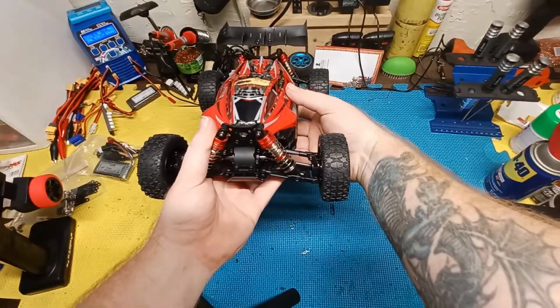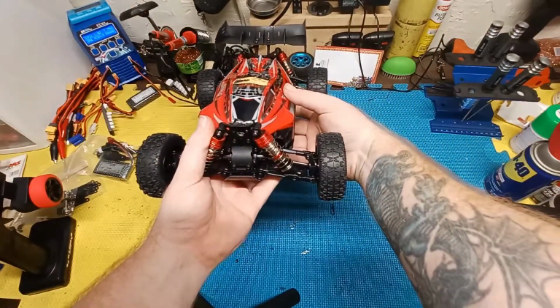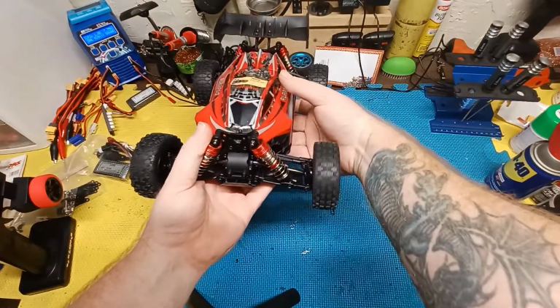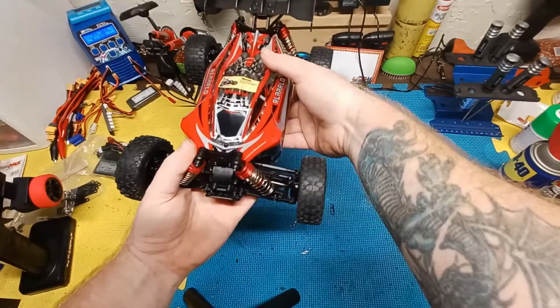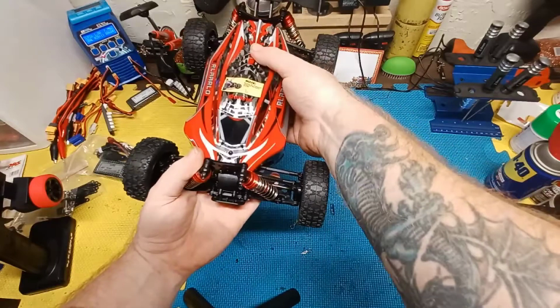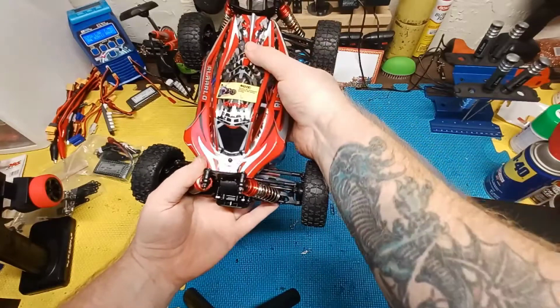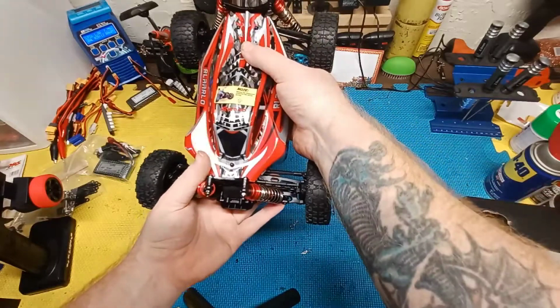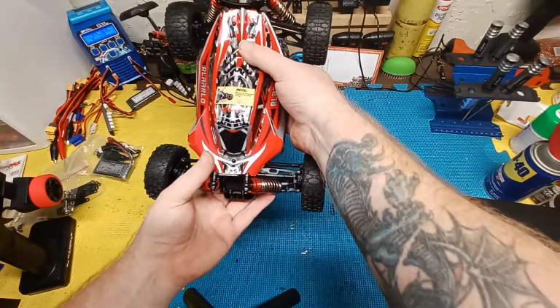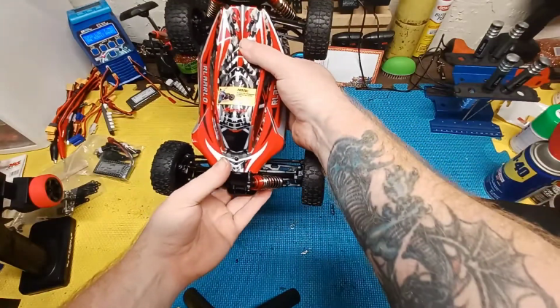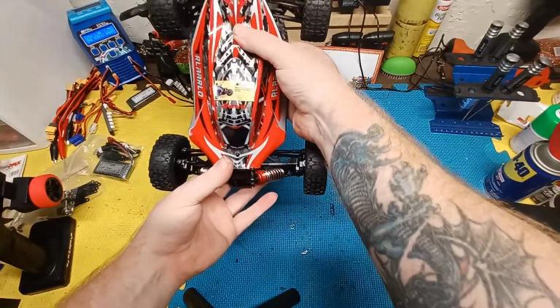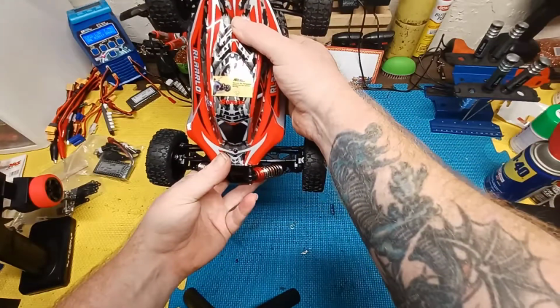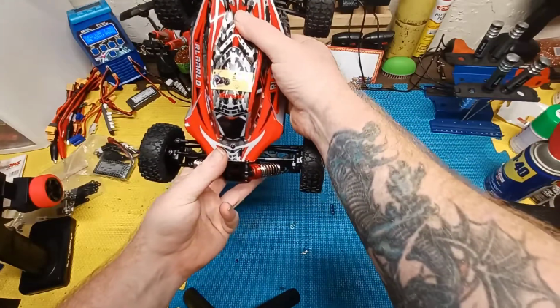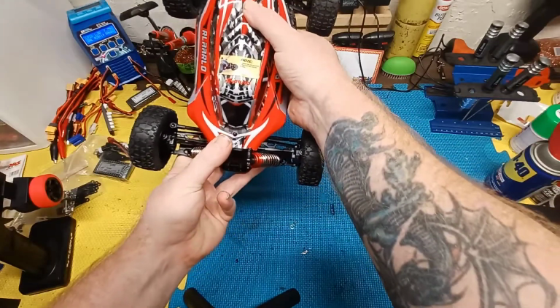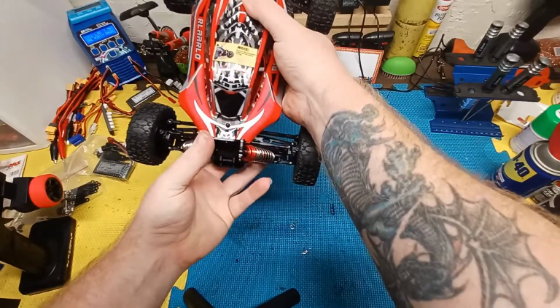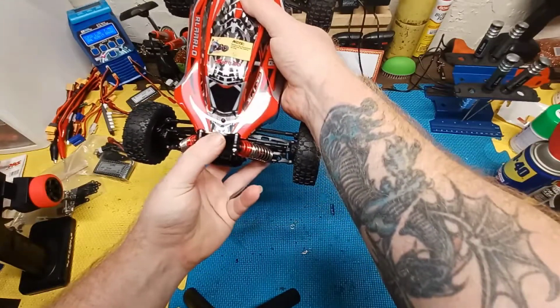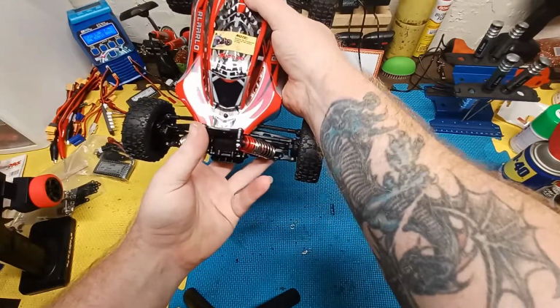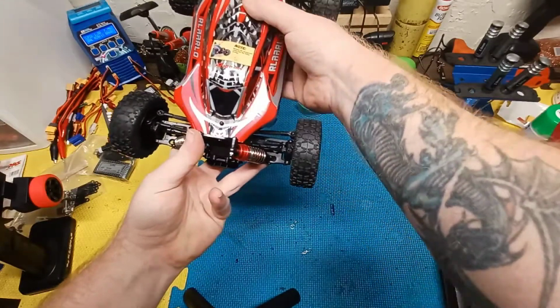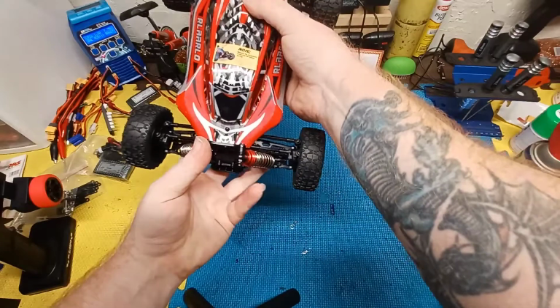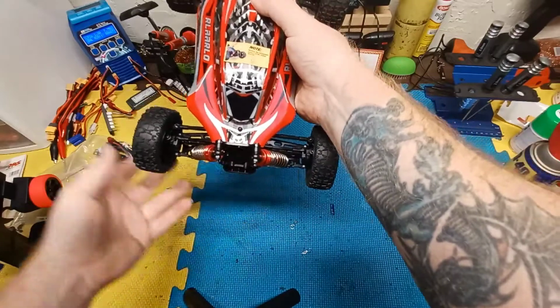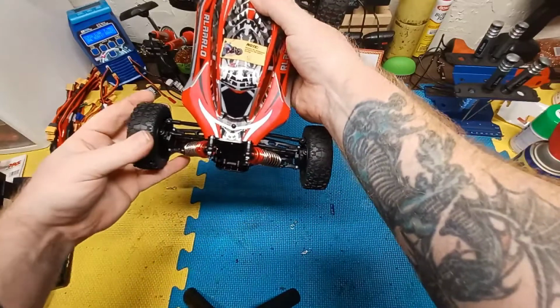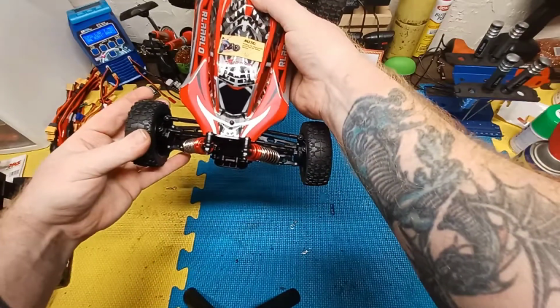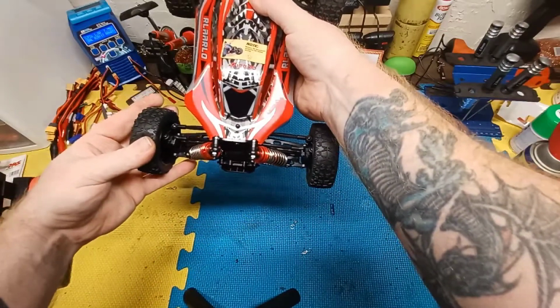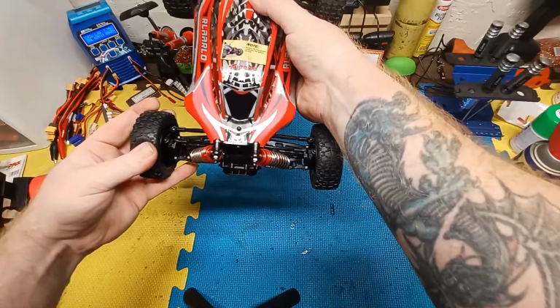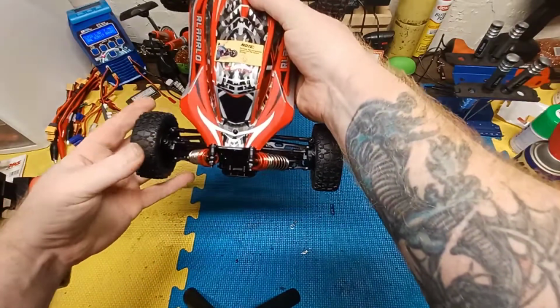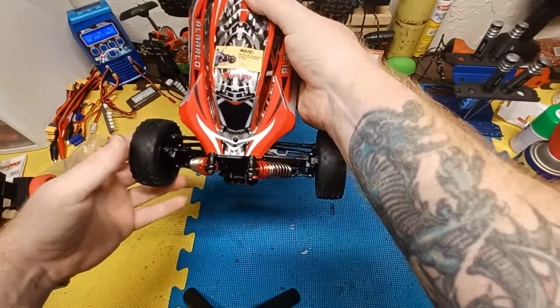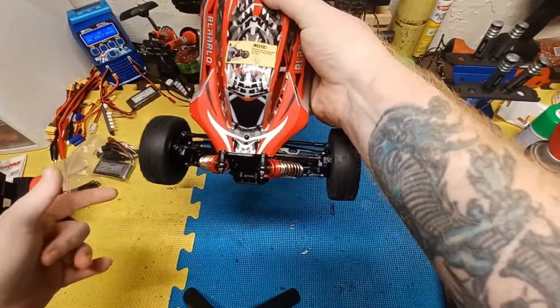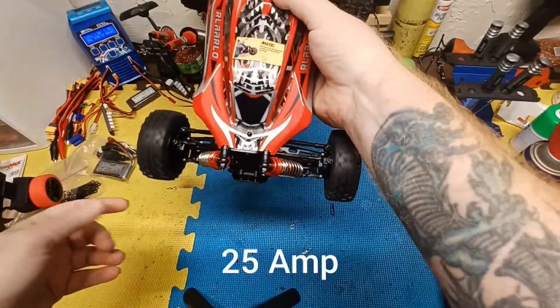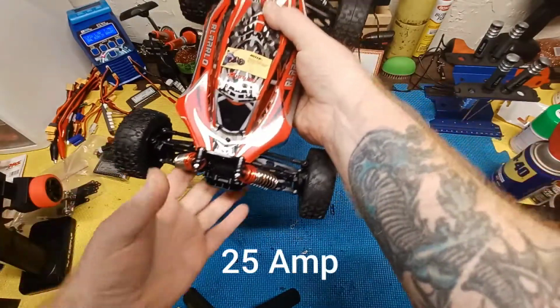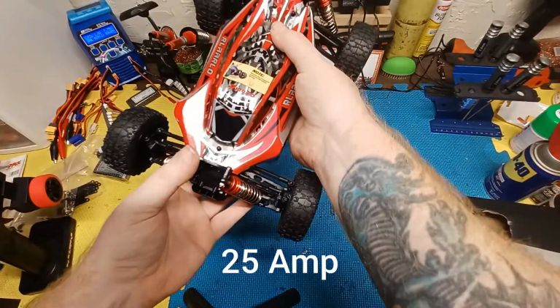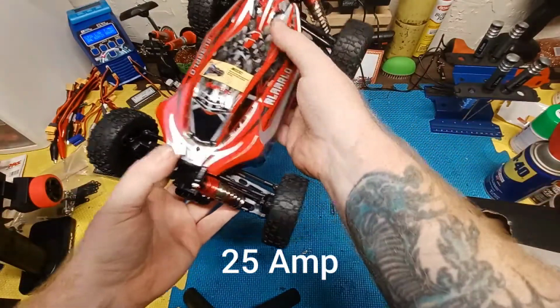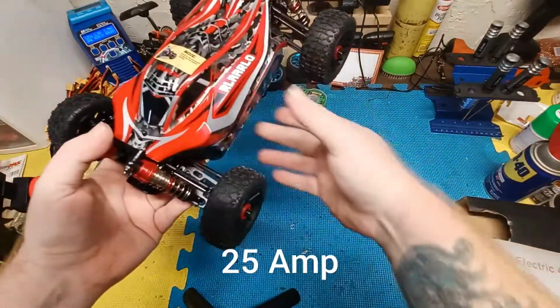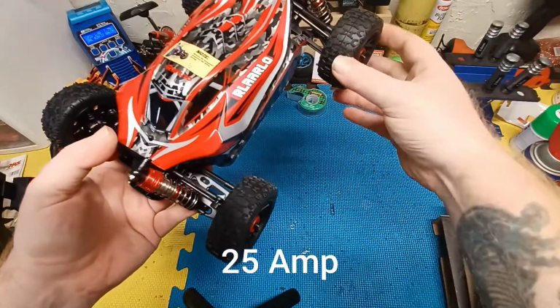Alright guys, there you have it. If you have any questions leave them in the comments and I'll try to answer them. I'm not sure how many amps the ESC is — I can't find that information anywhere.